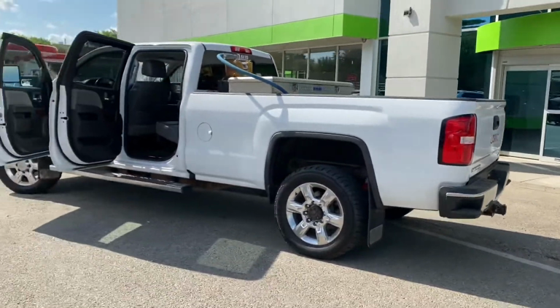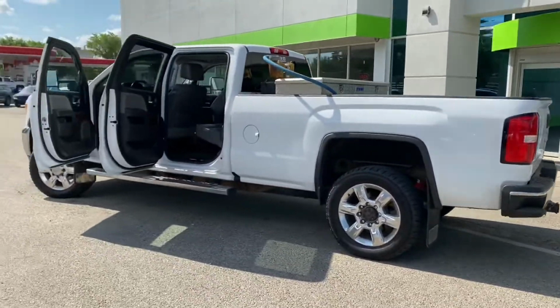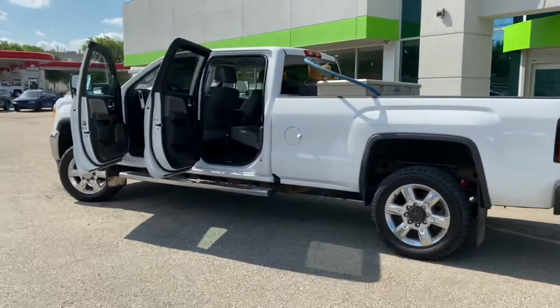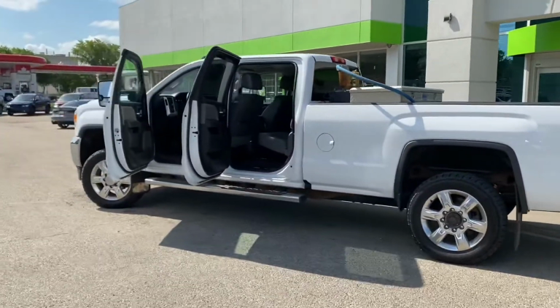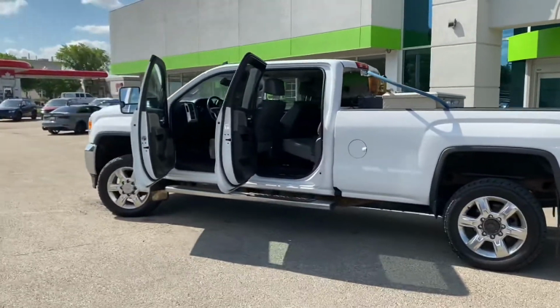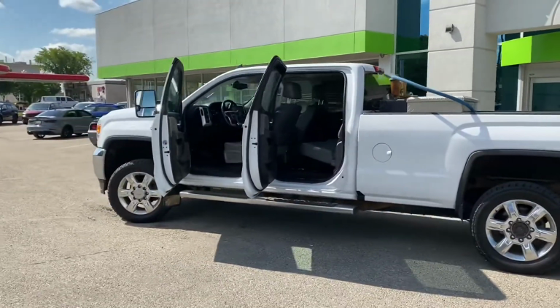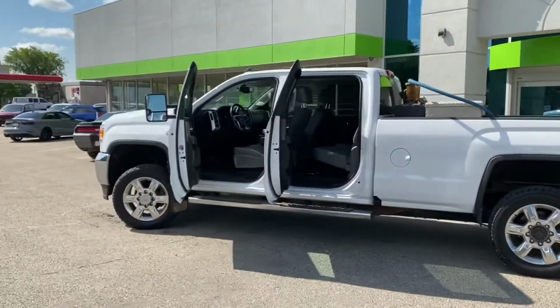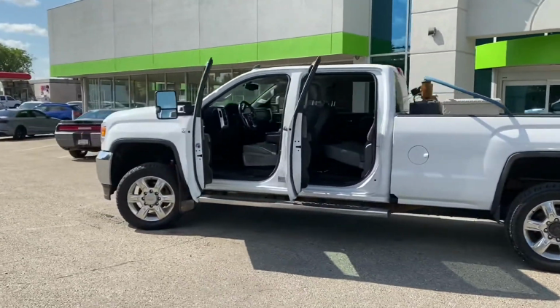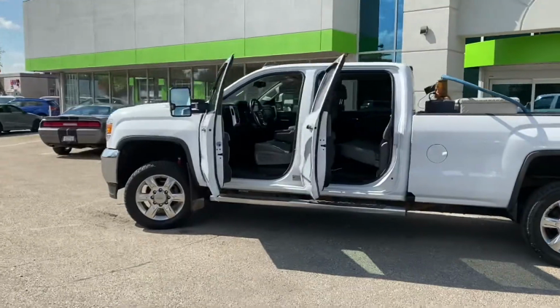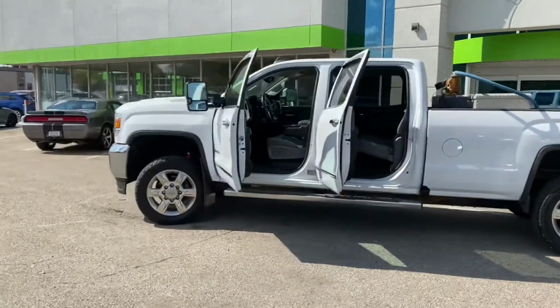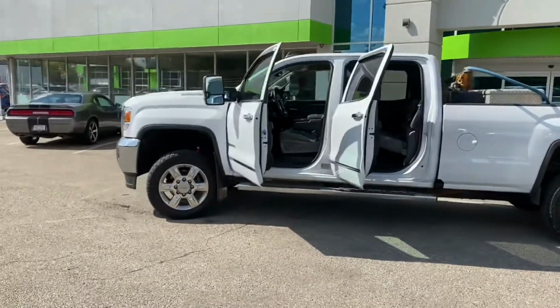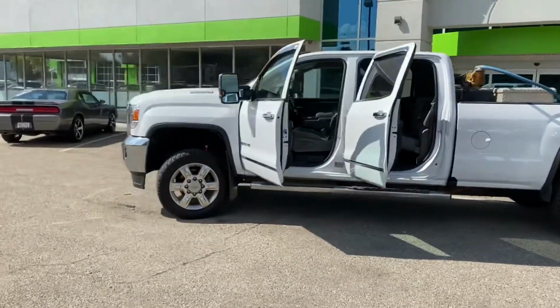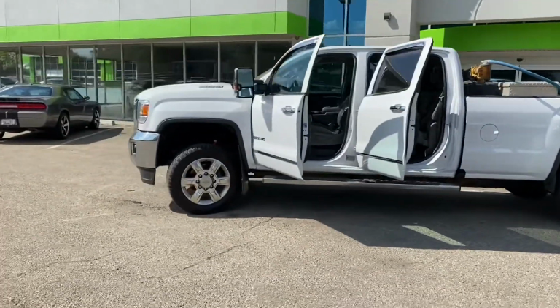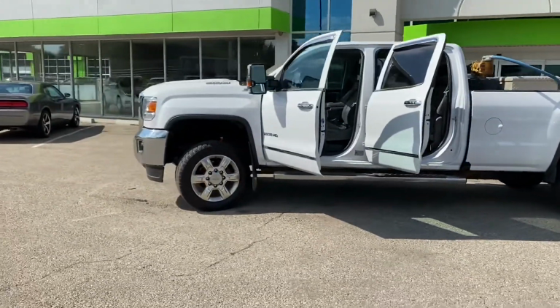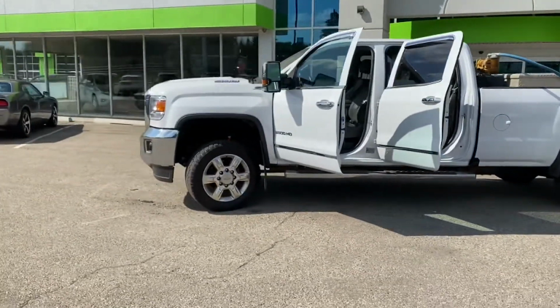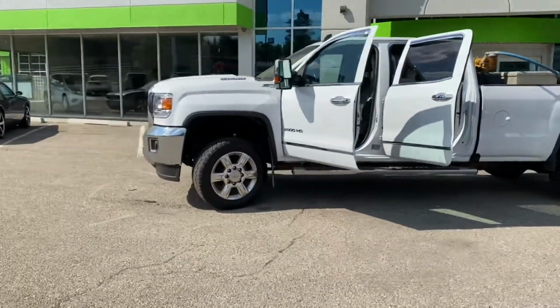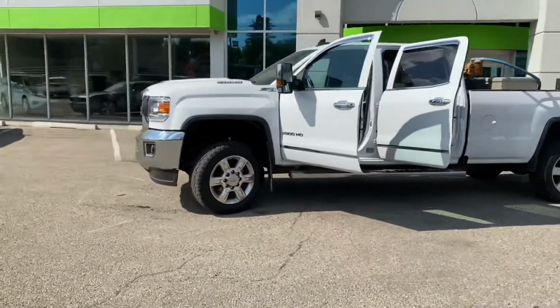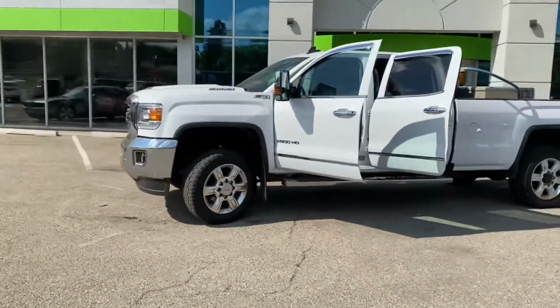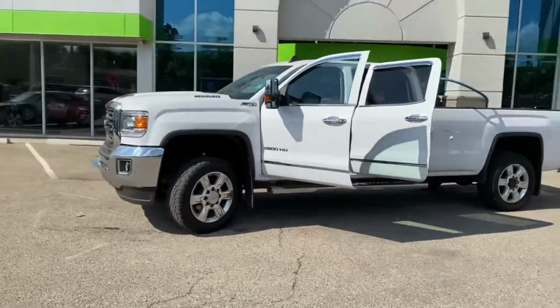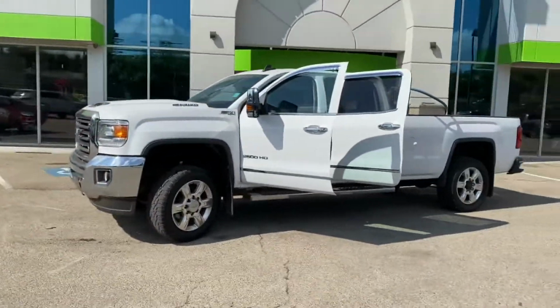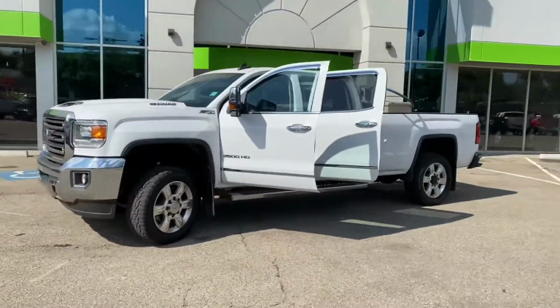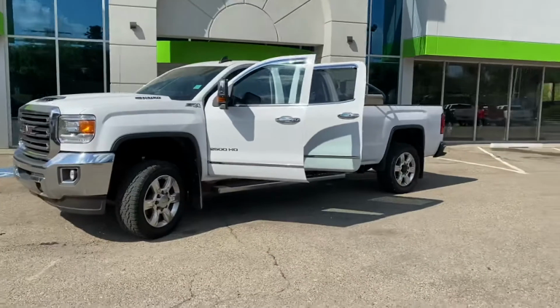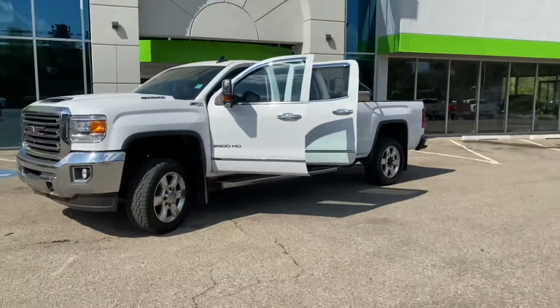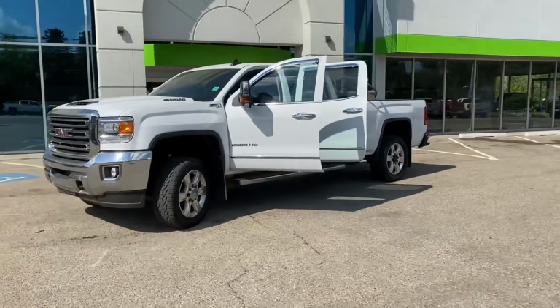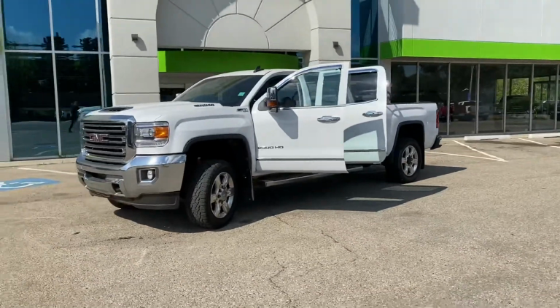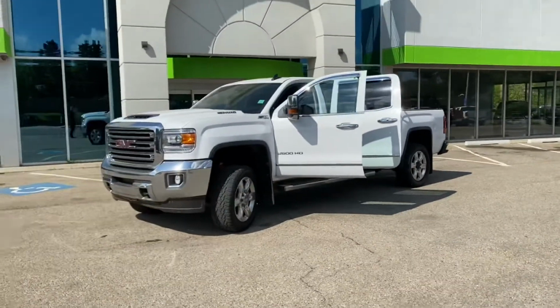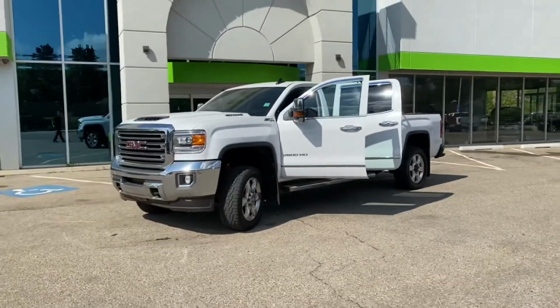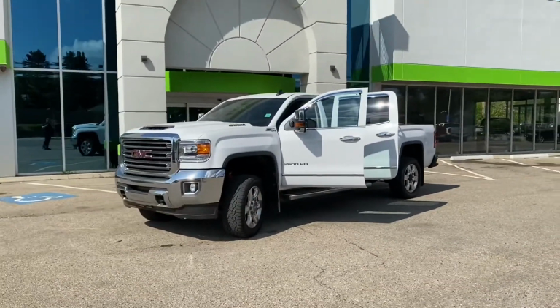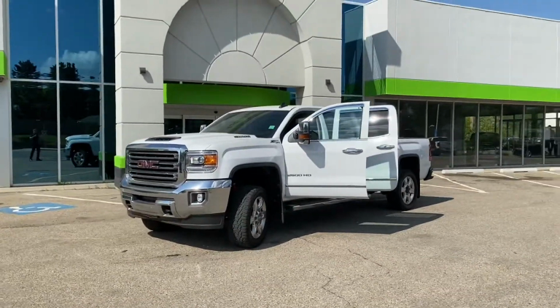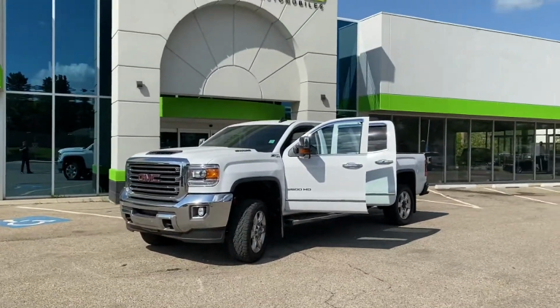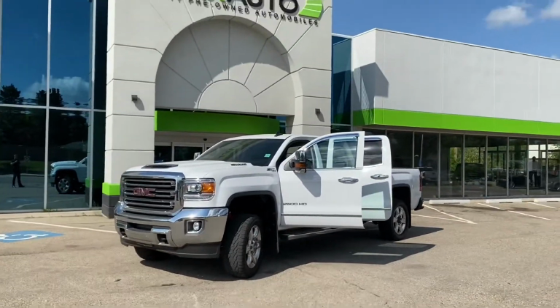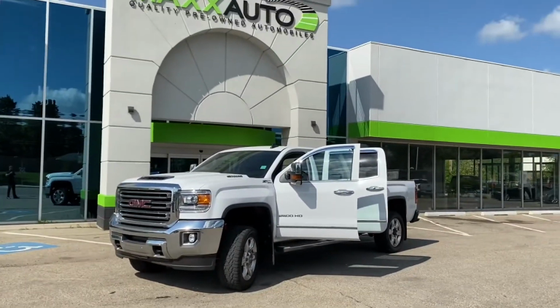And there you have it guys, that's our 2018 GMC Sierra 2500 HD Duramax. Feel free to come on down and take a look at Max Auto St. Albert, or give me a call or text at any time: 780-721-7733. Thanks very much.